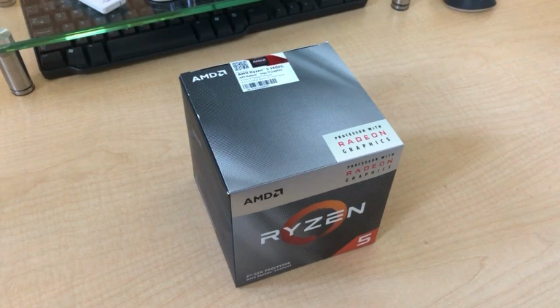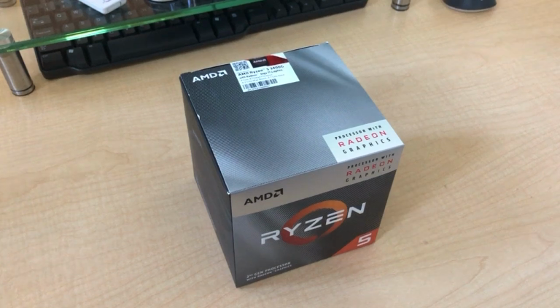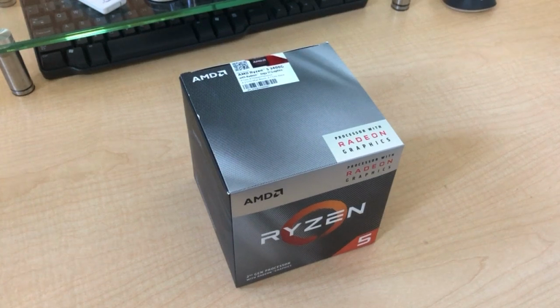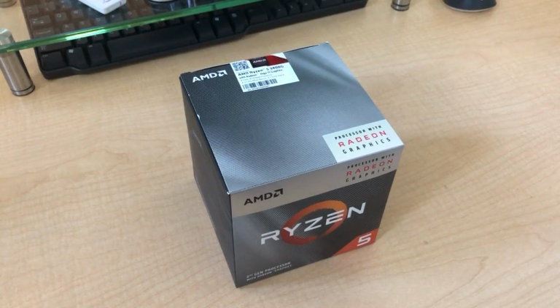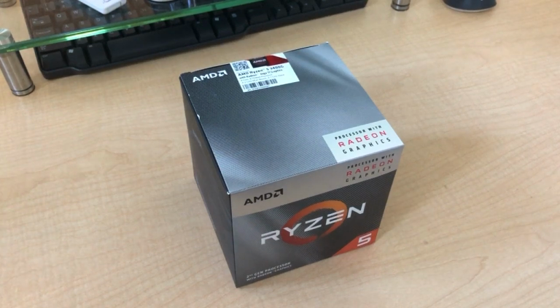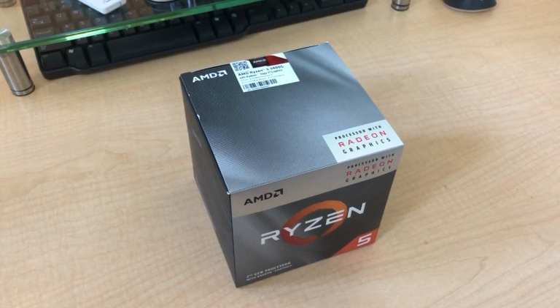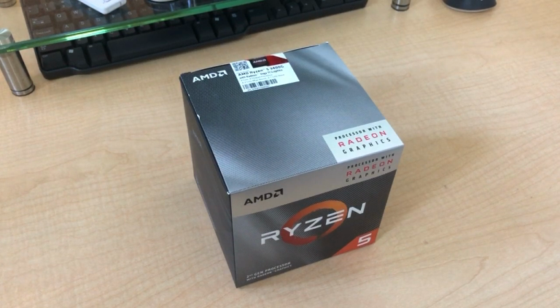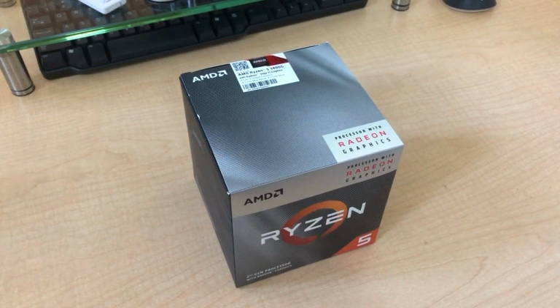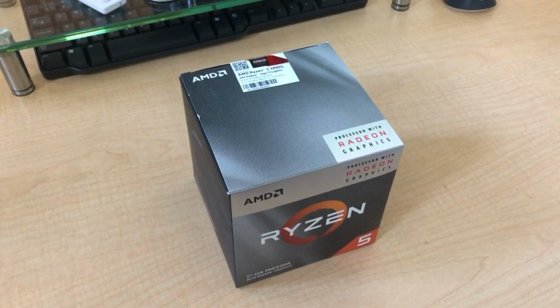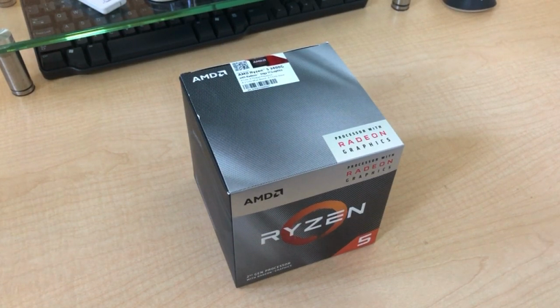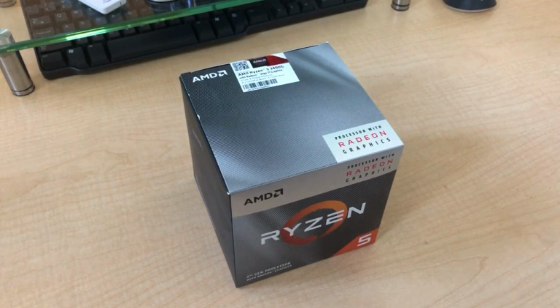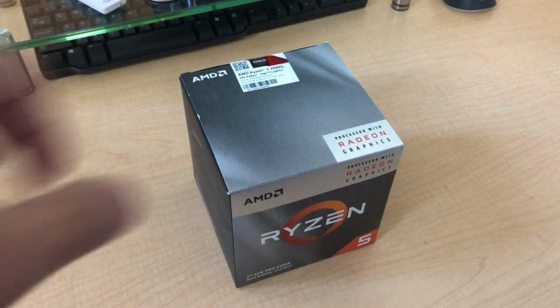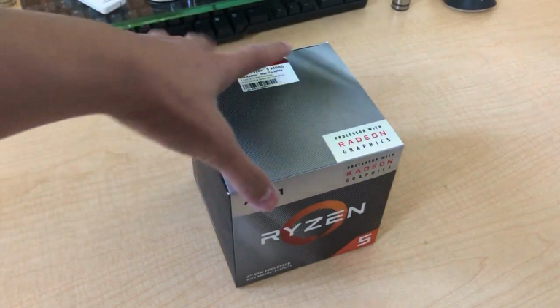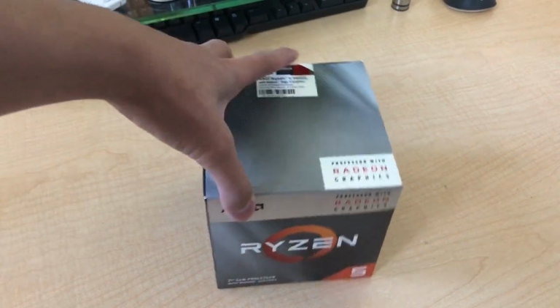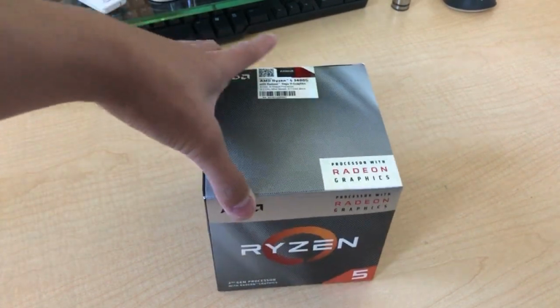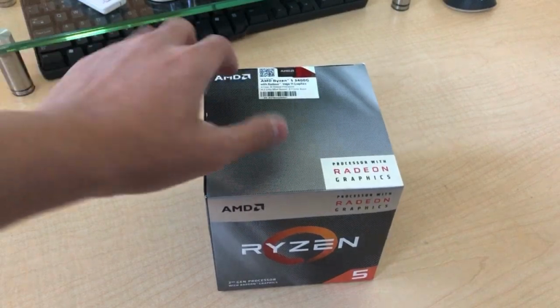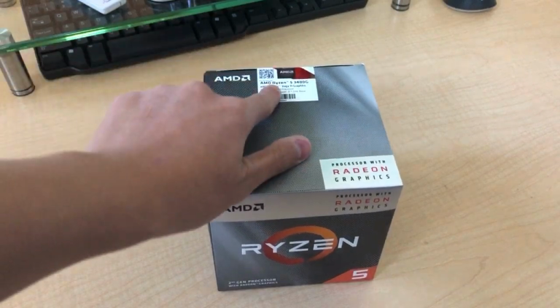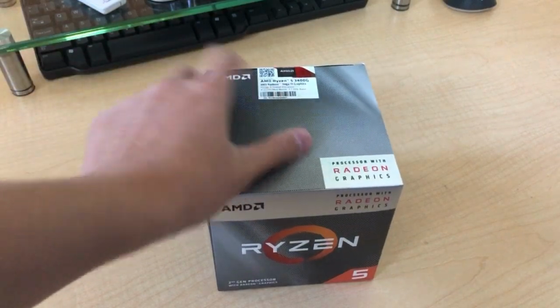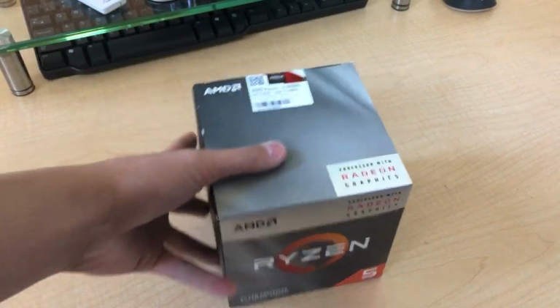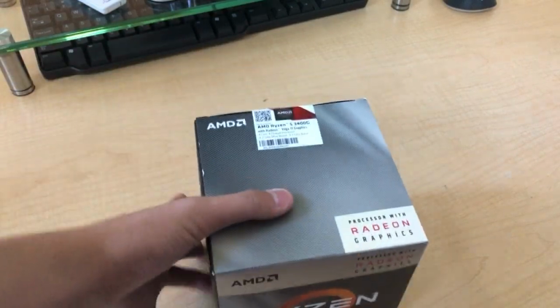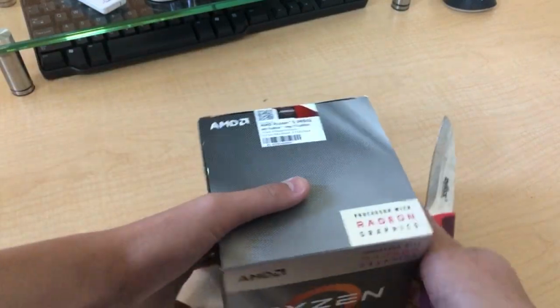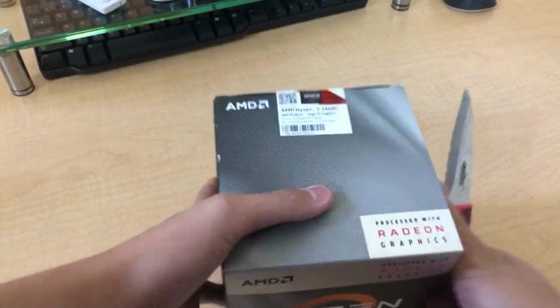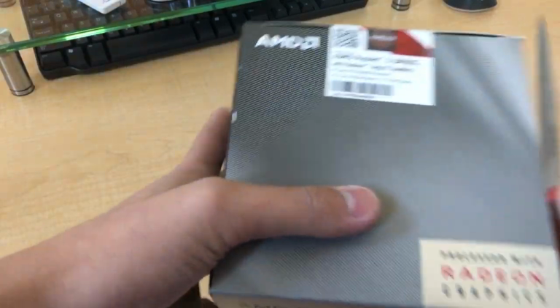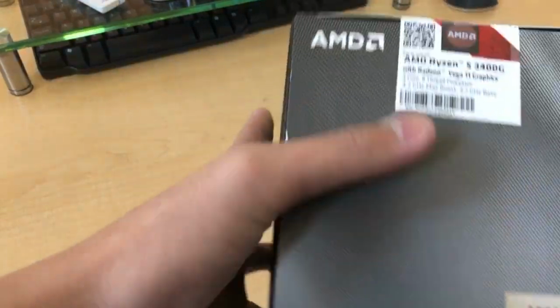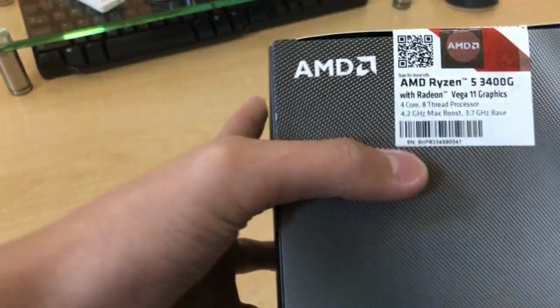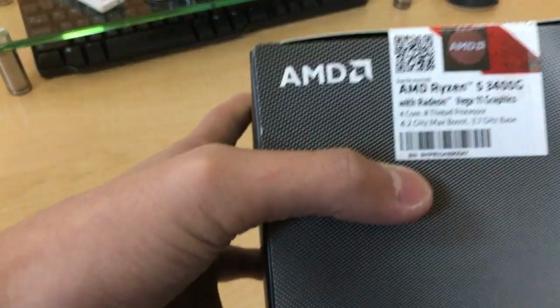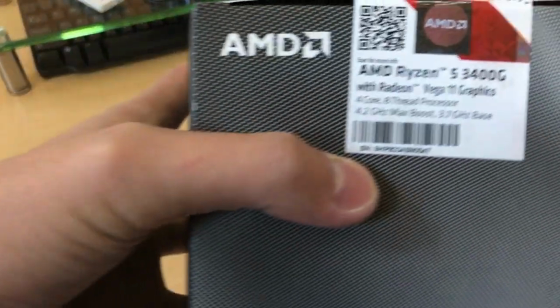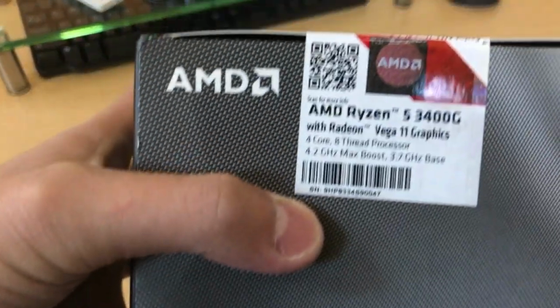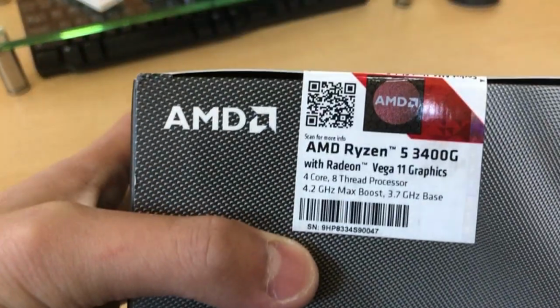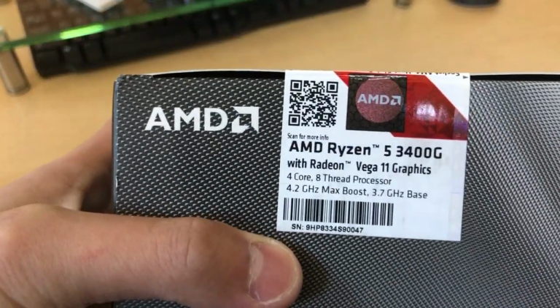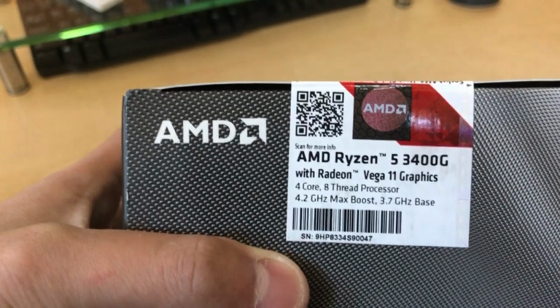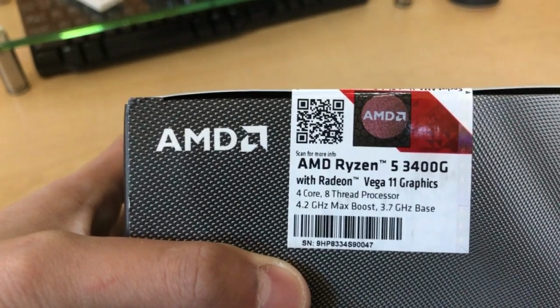What's up guys. It's an AMD Ryzen 5 3400G with Radeon Vega 11 graphics, see right there.